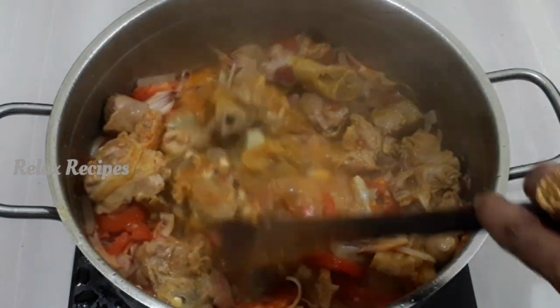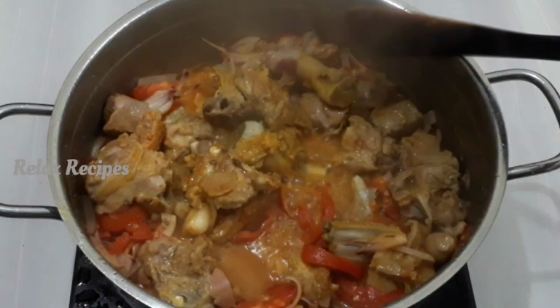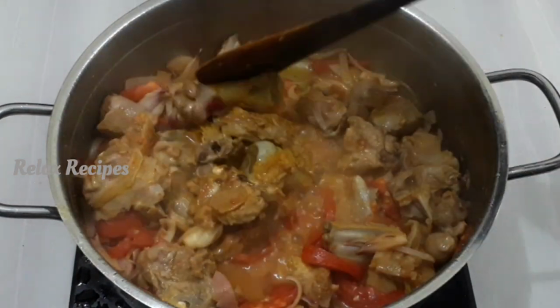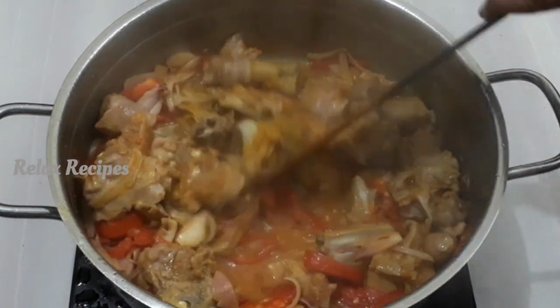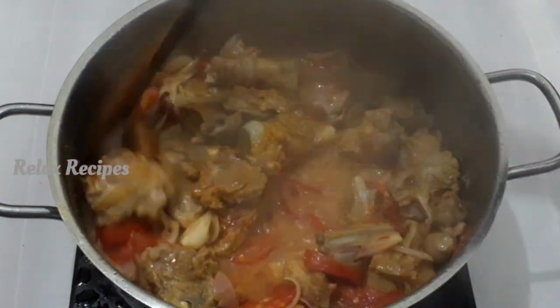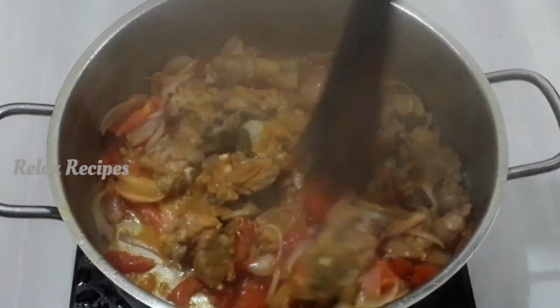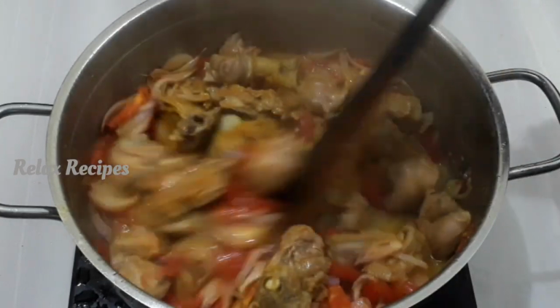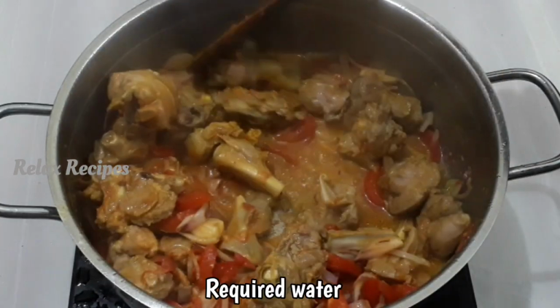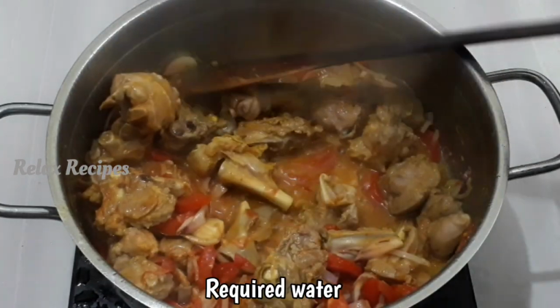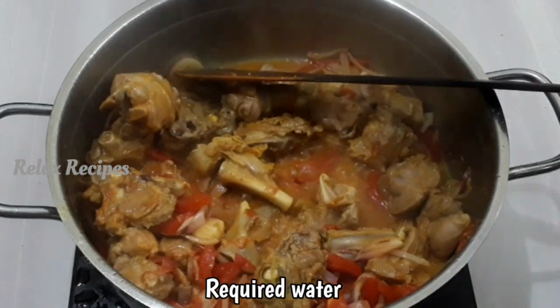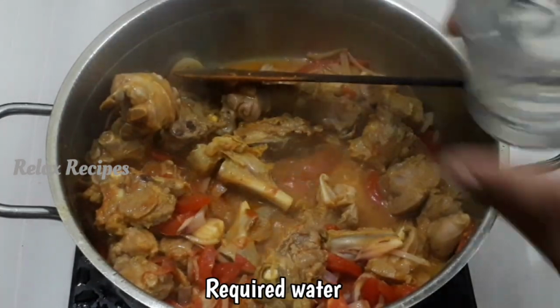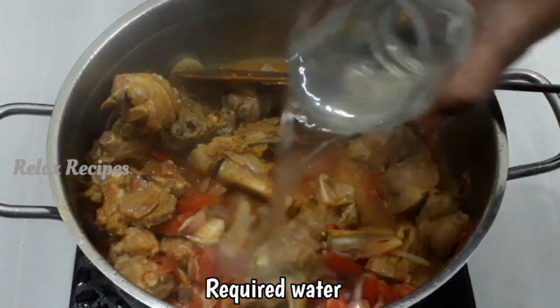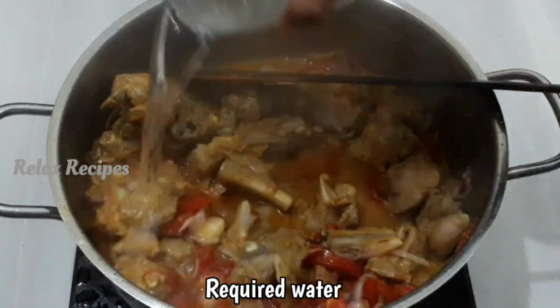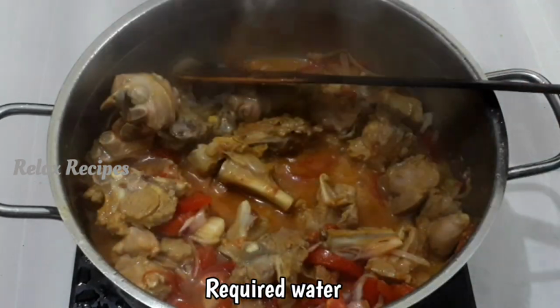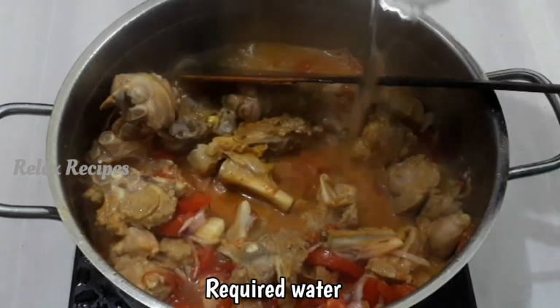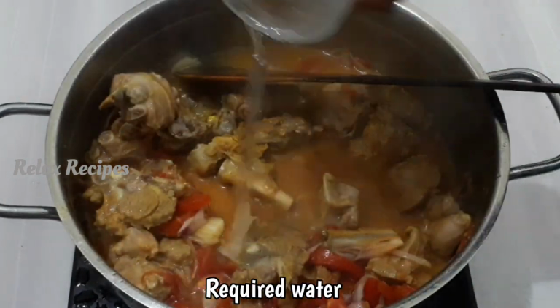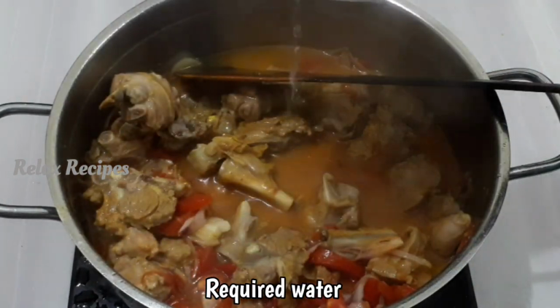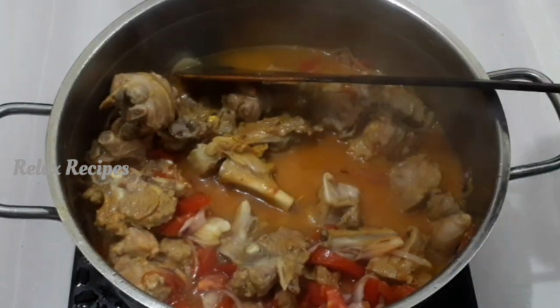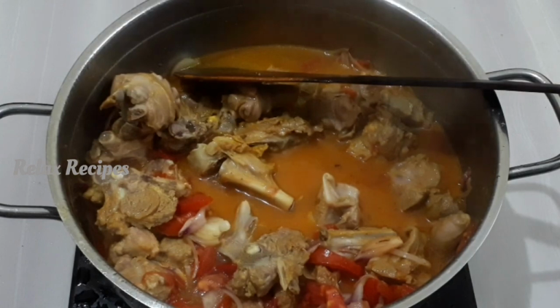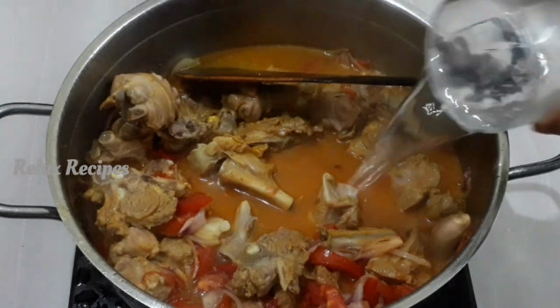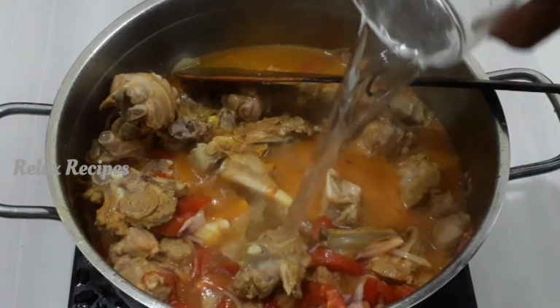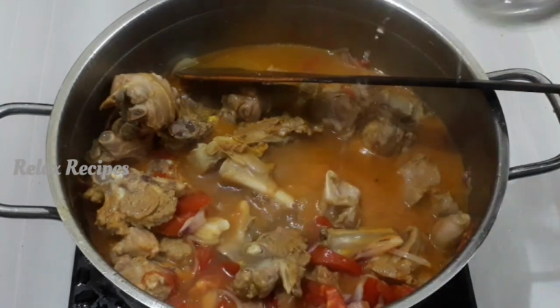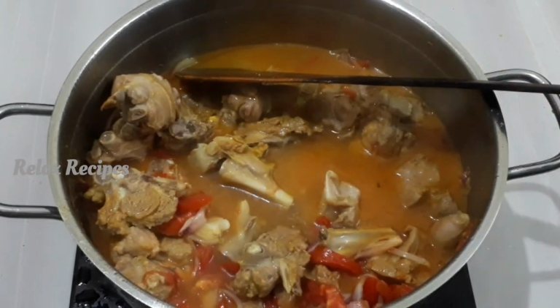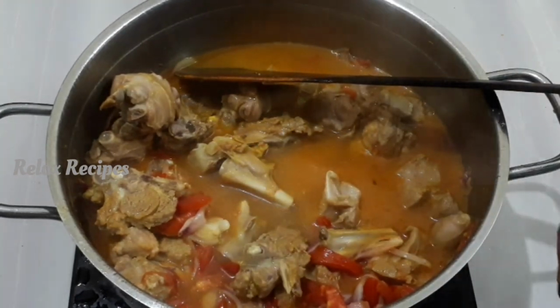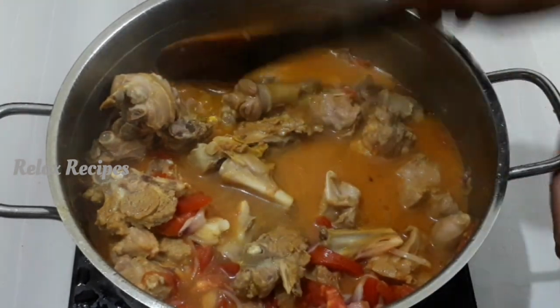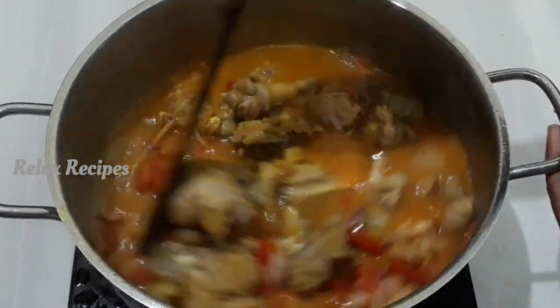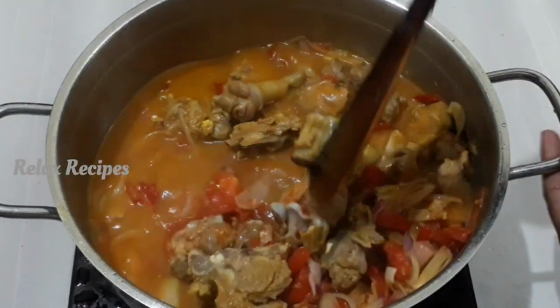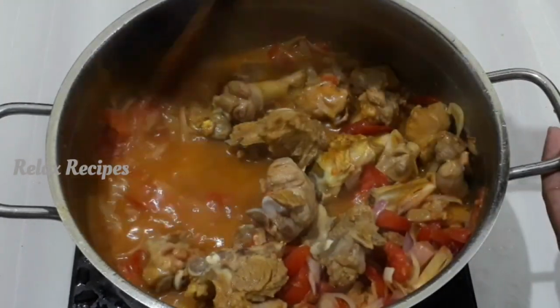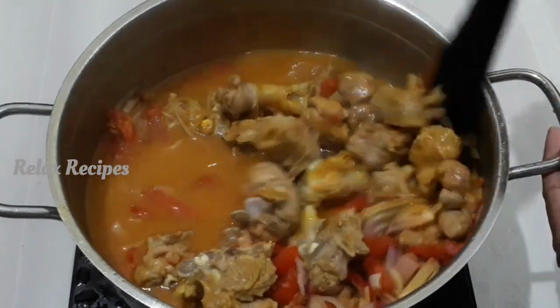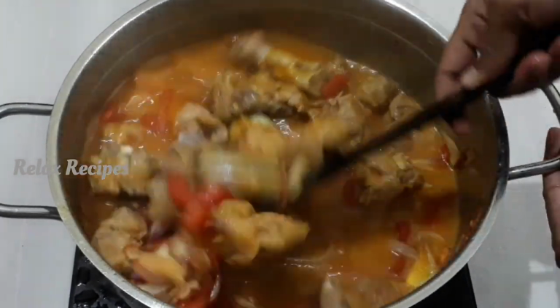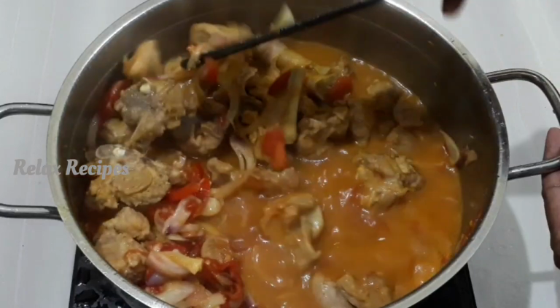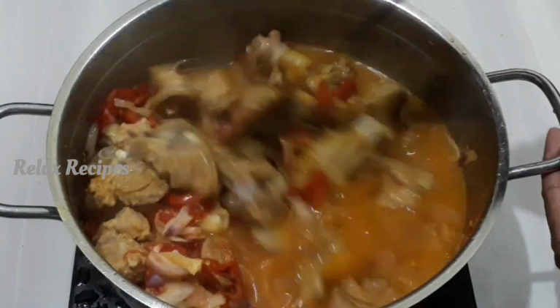Let's mix the mutton into the pot. If you want to cook the mutton on top, make sure to cook it a bit. Cook for 10 minutes on medium flame.